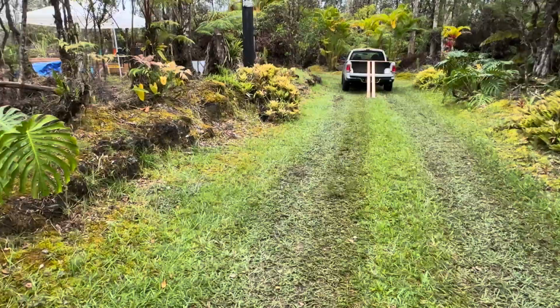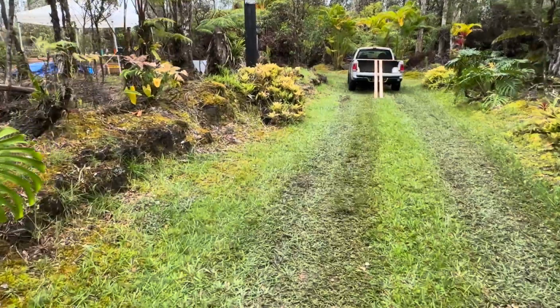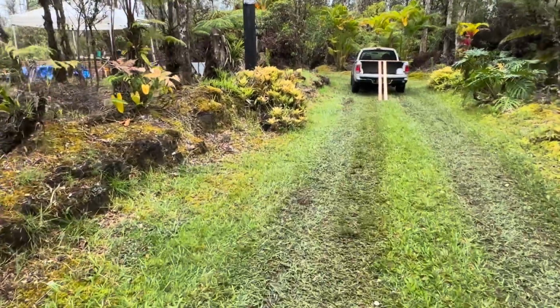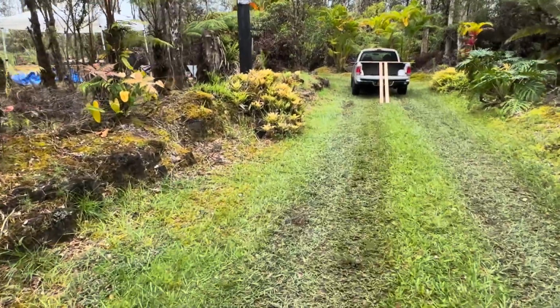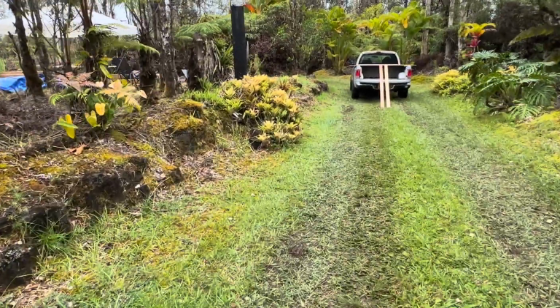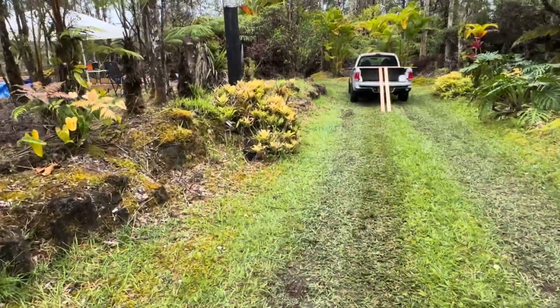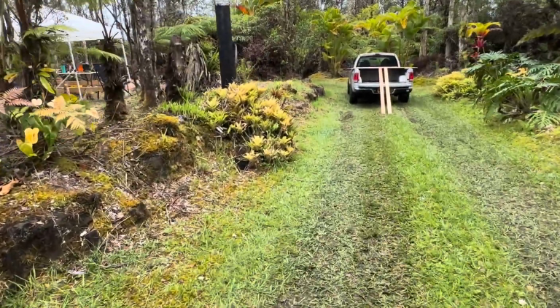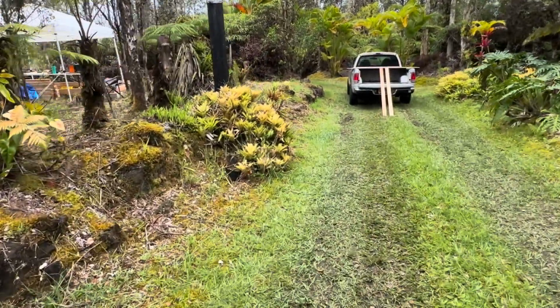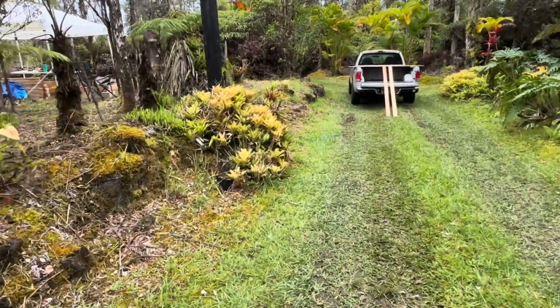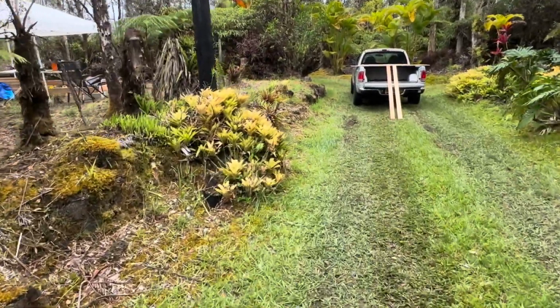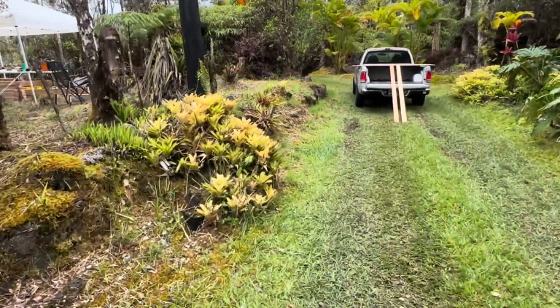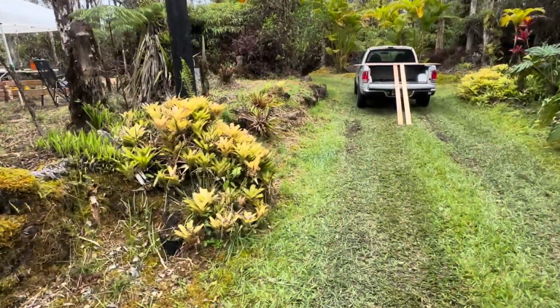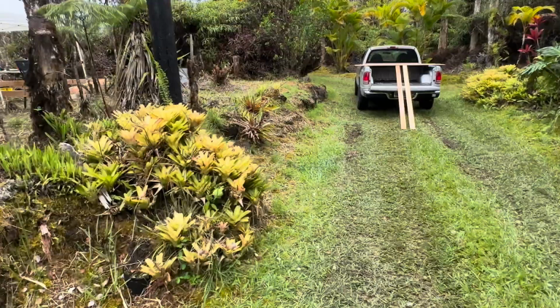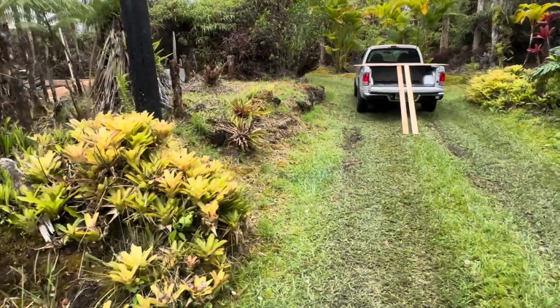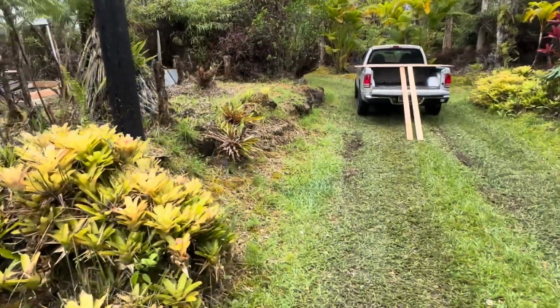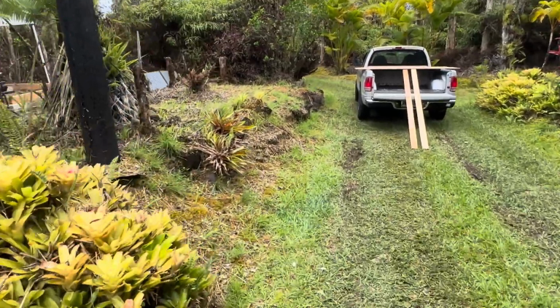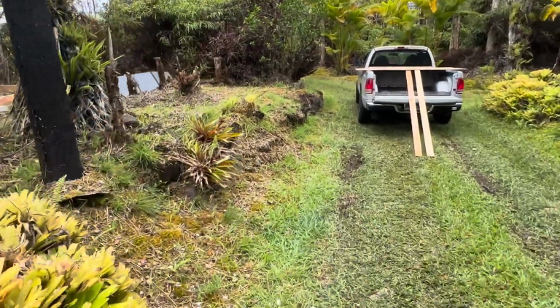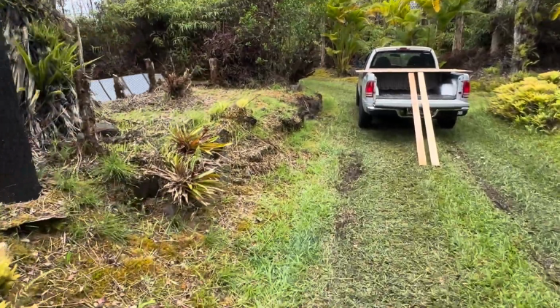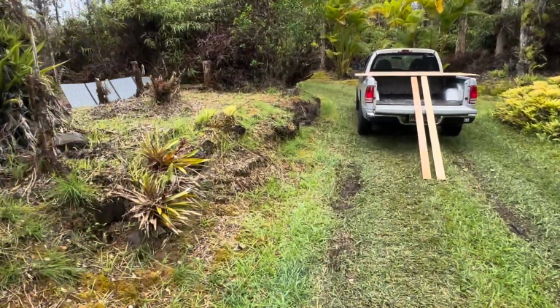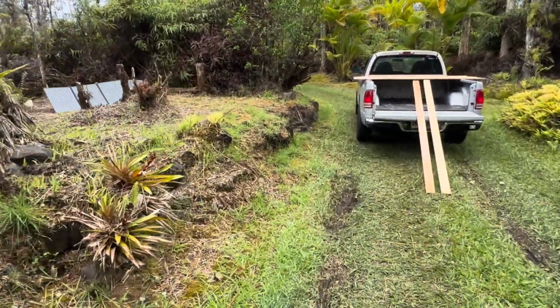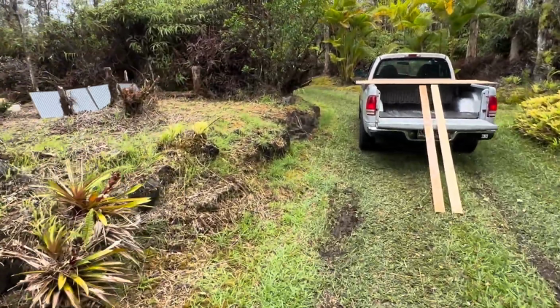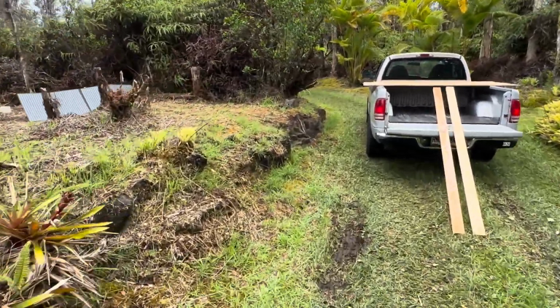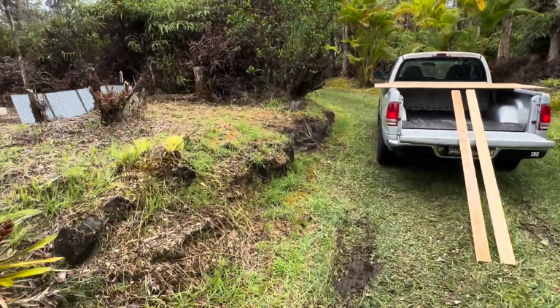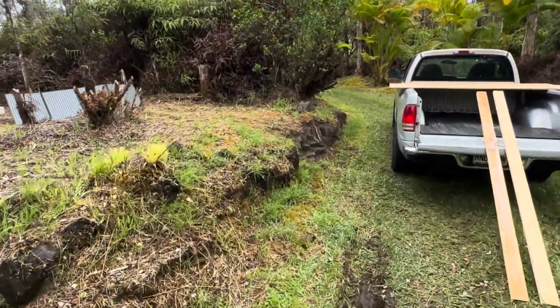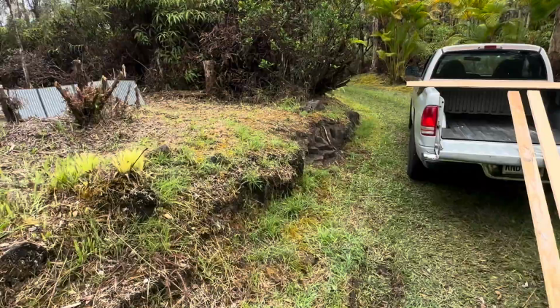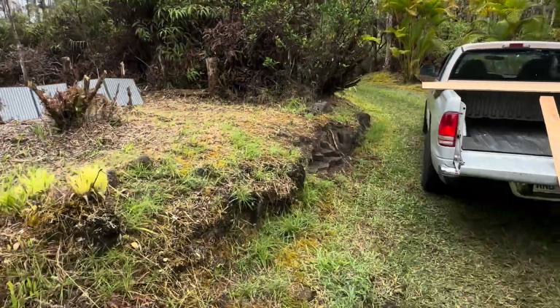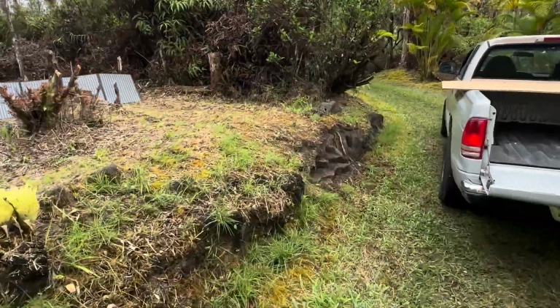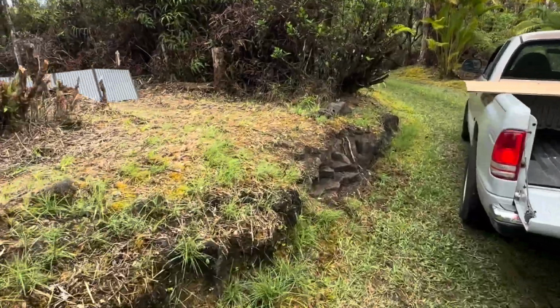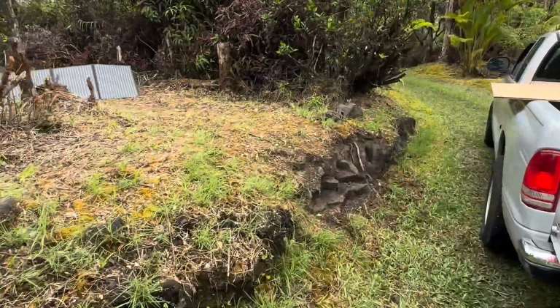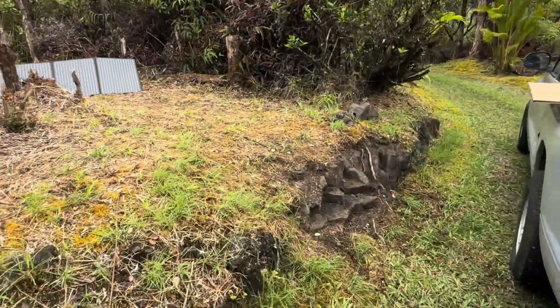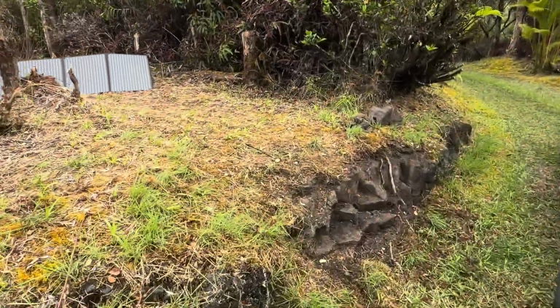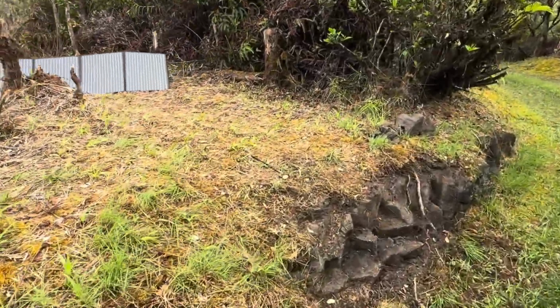We'll hike on out here to the work site. I told you guys a couple weeks ago or so that I had a project going — building a new little work studio.